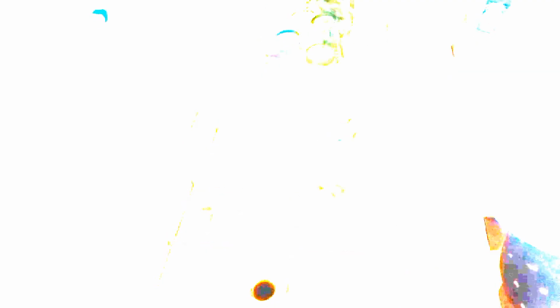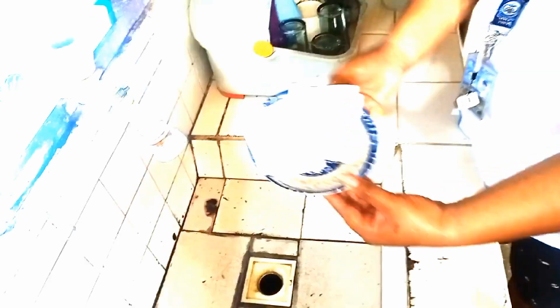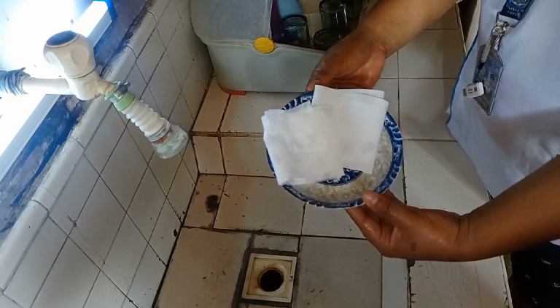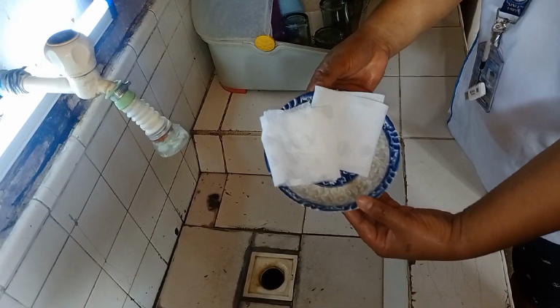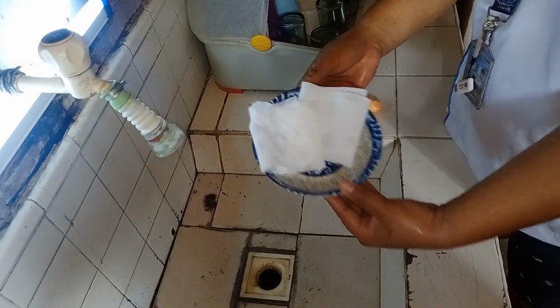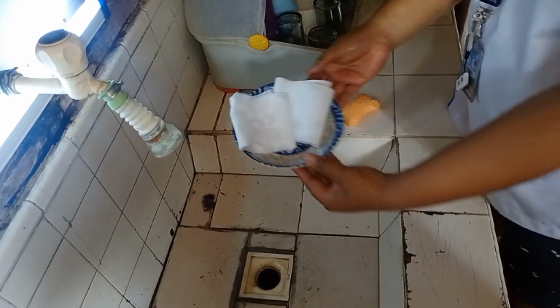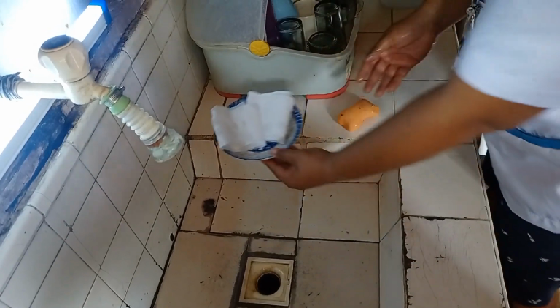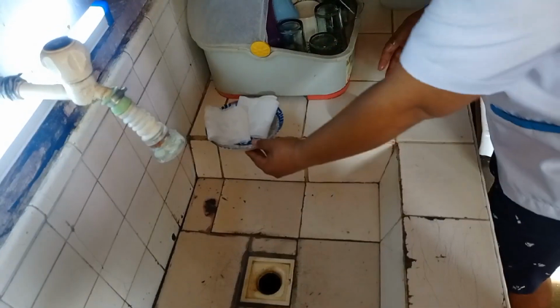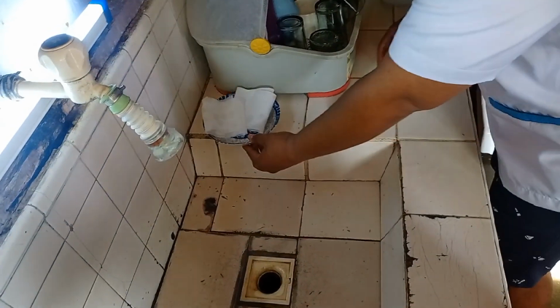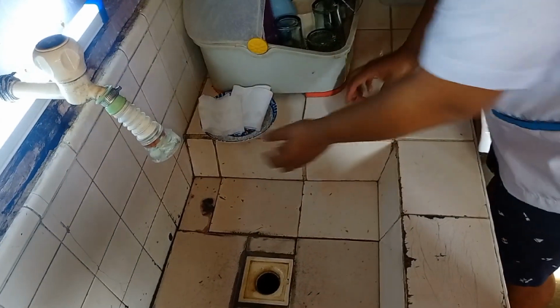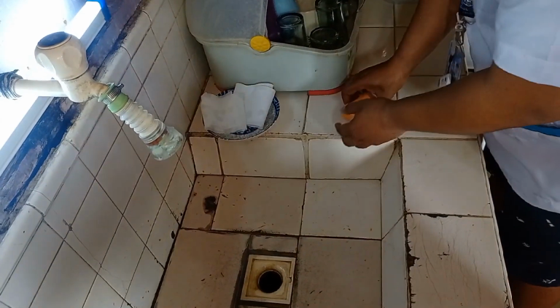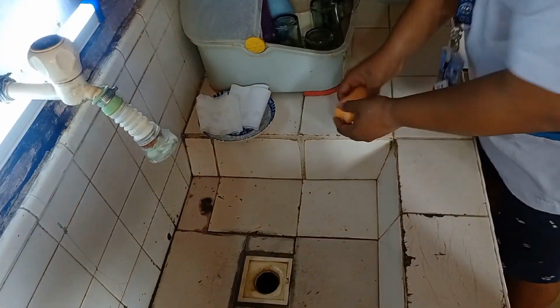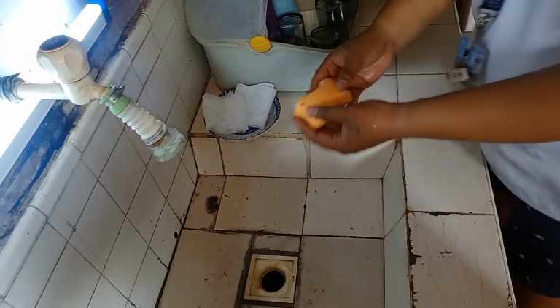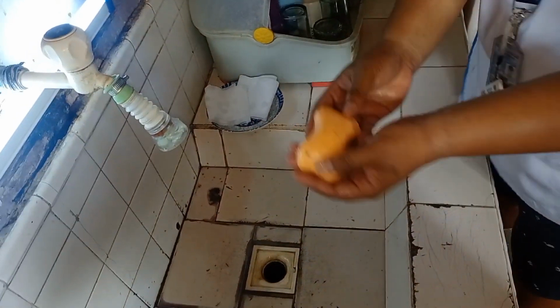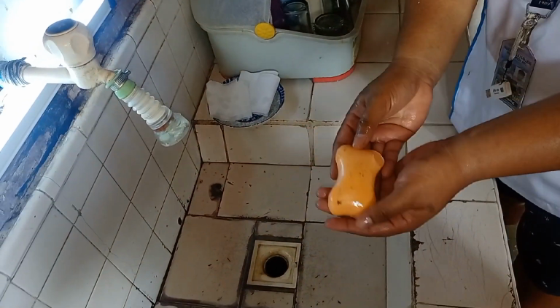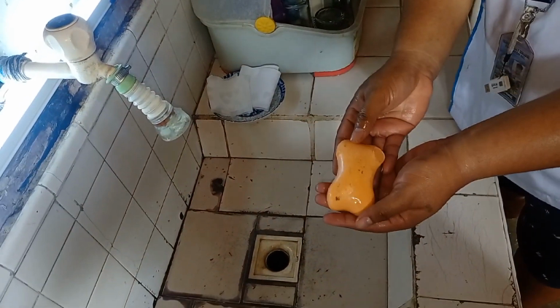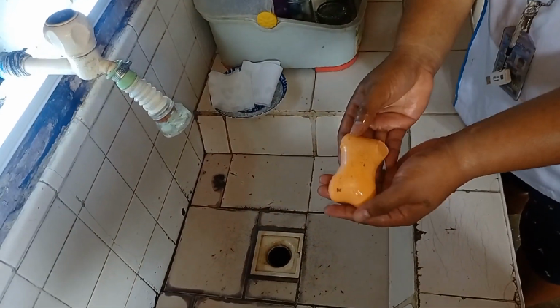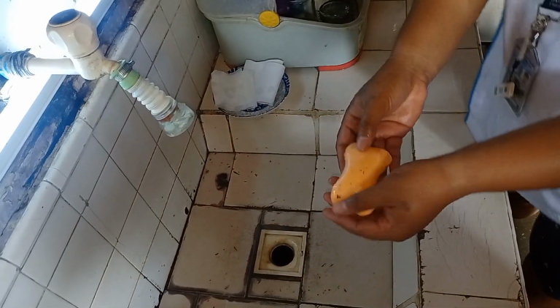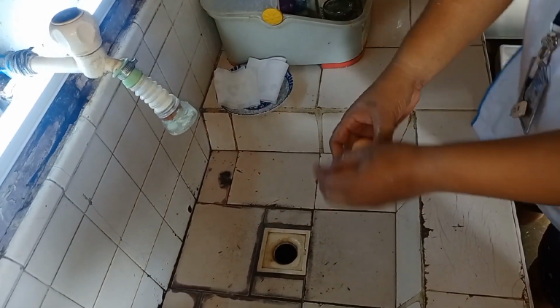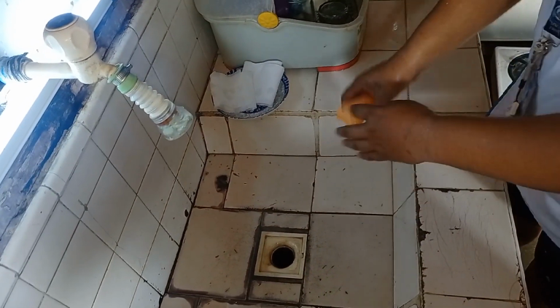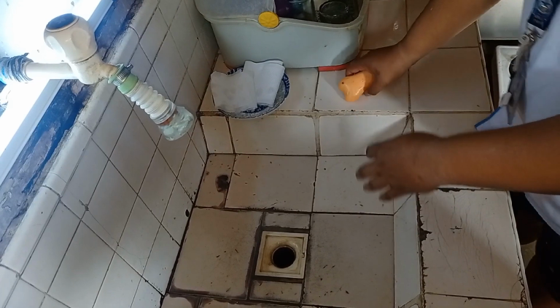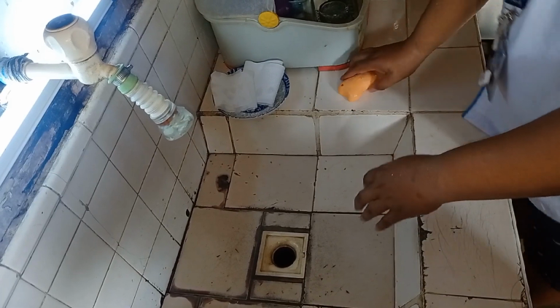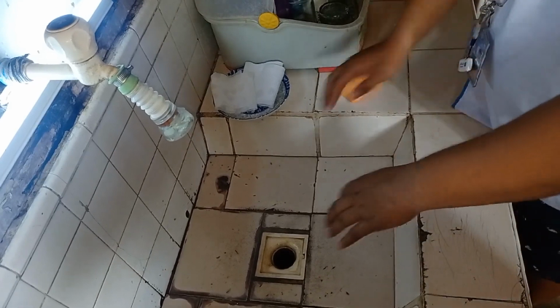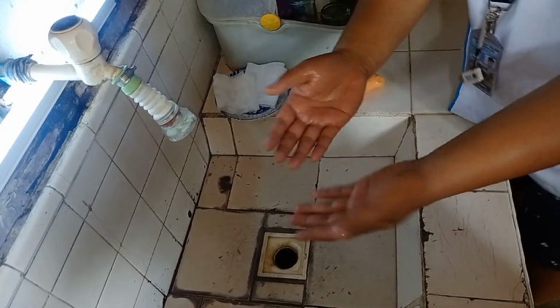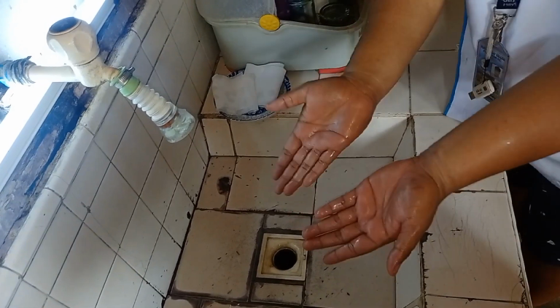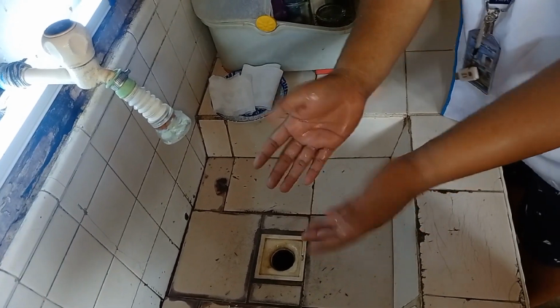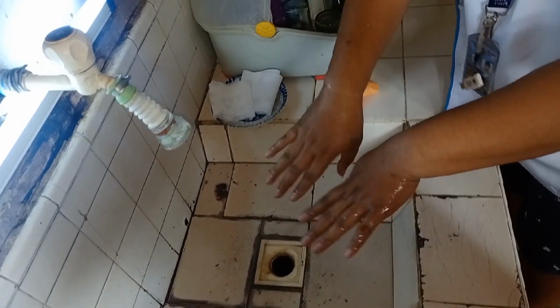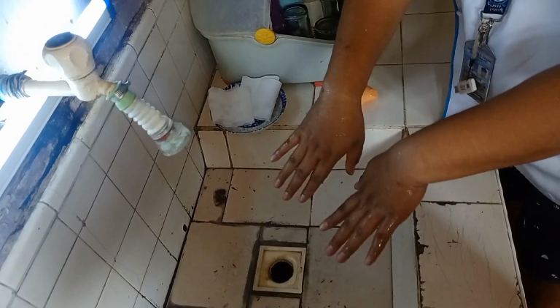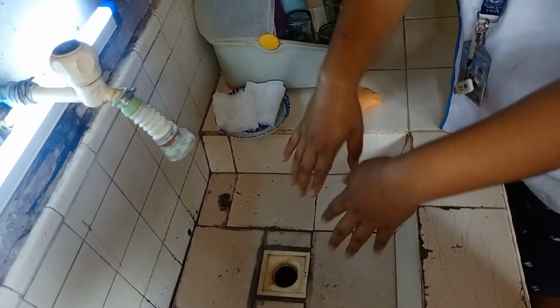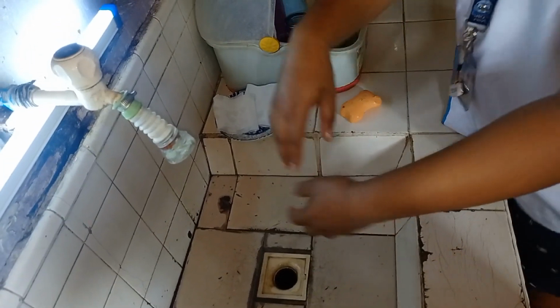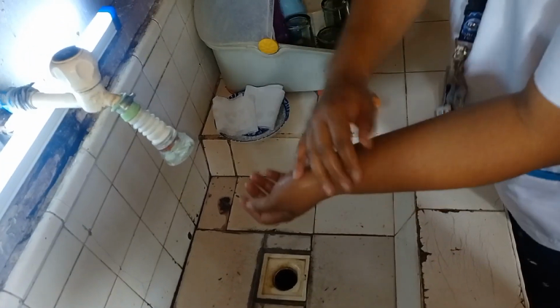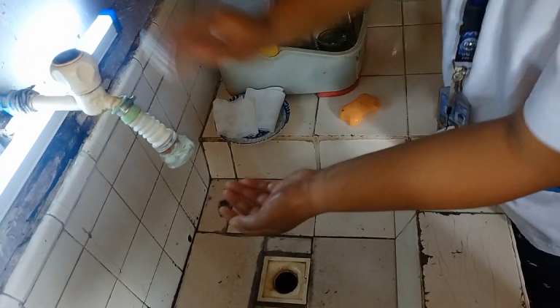Before we start a proper hand hygiene, we should have soap and tissues ready.